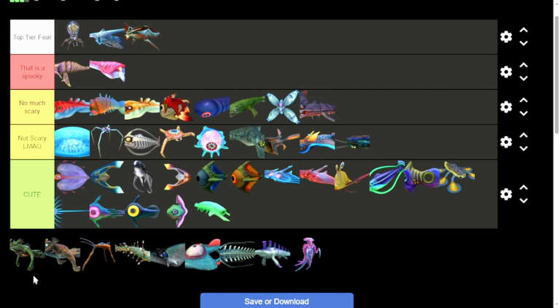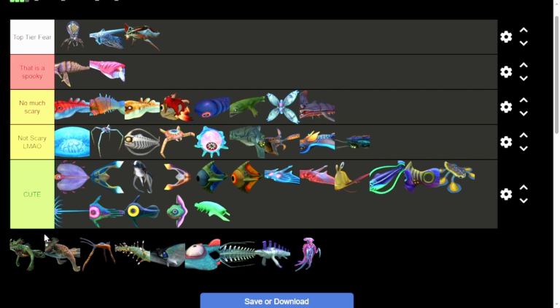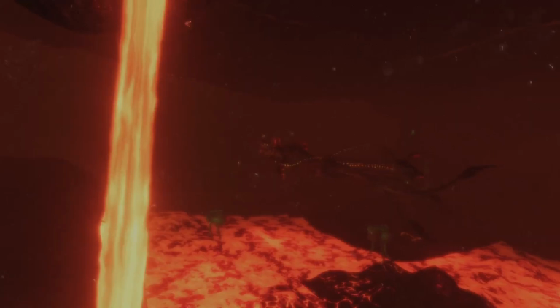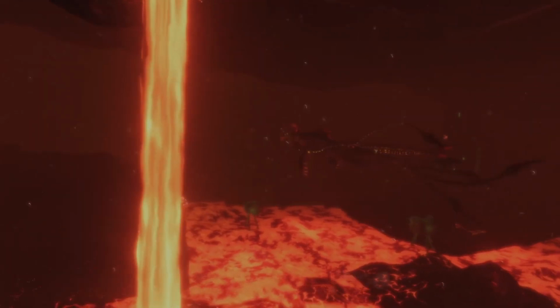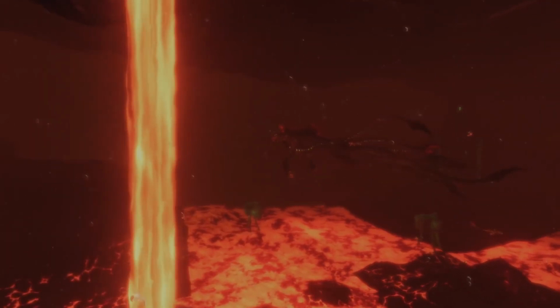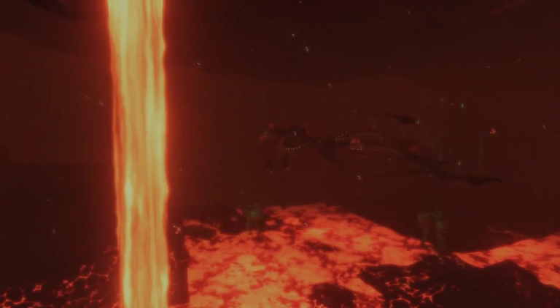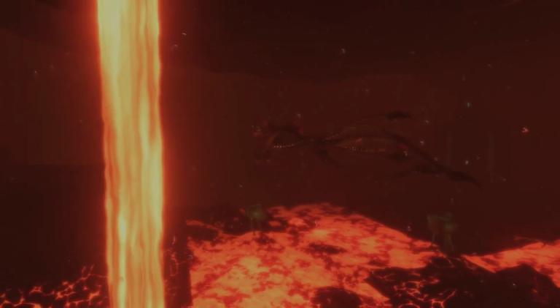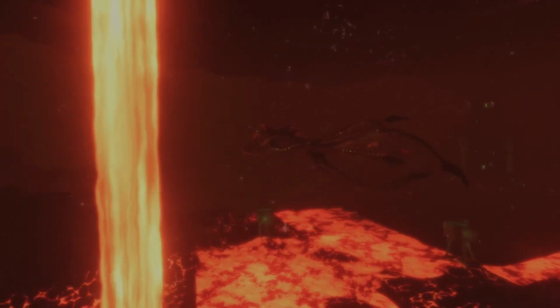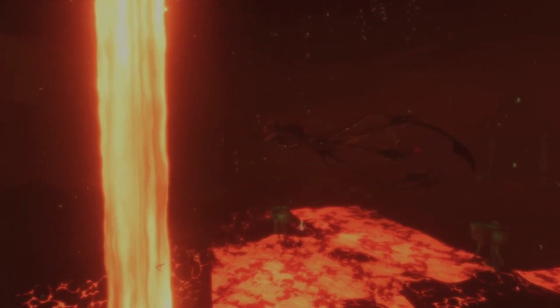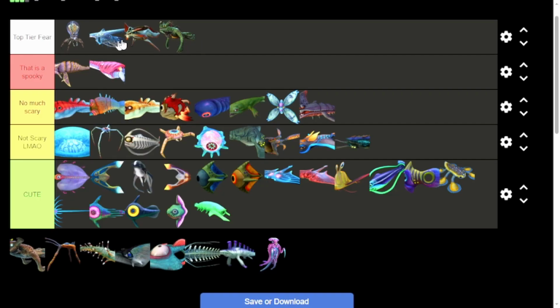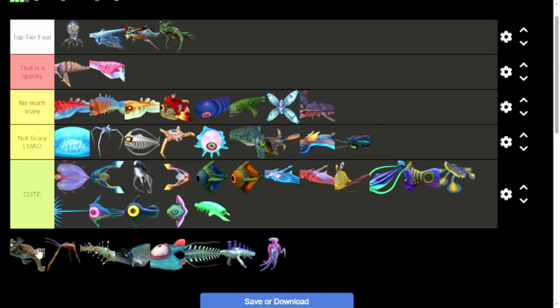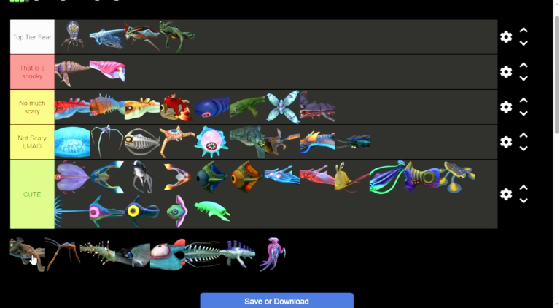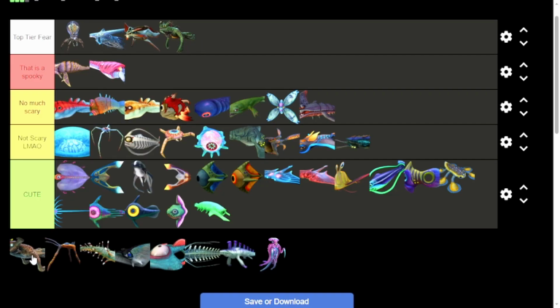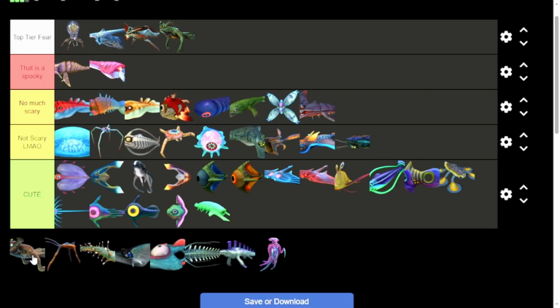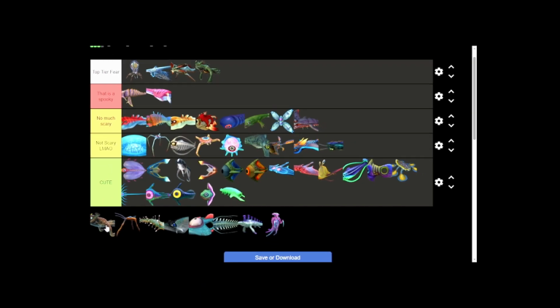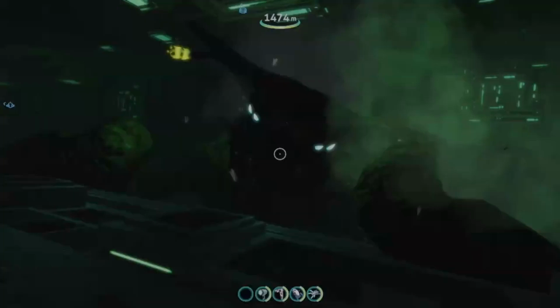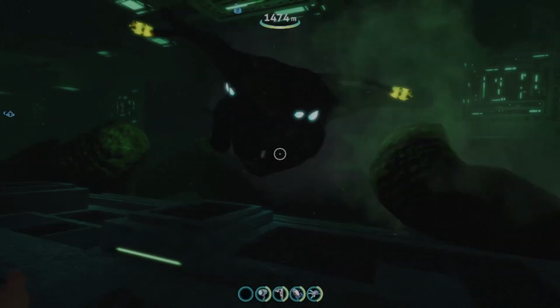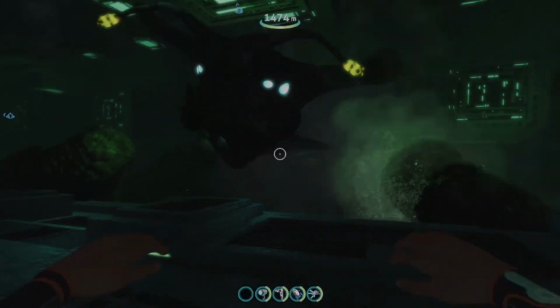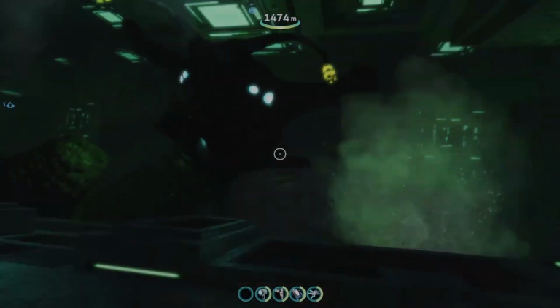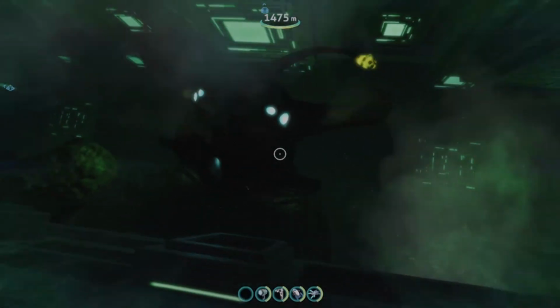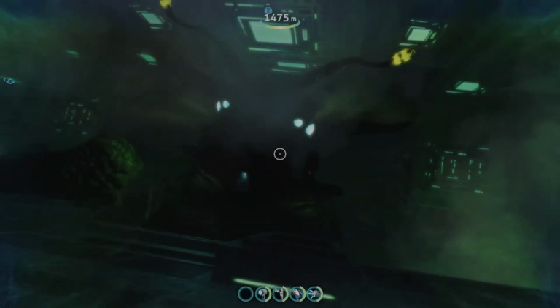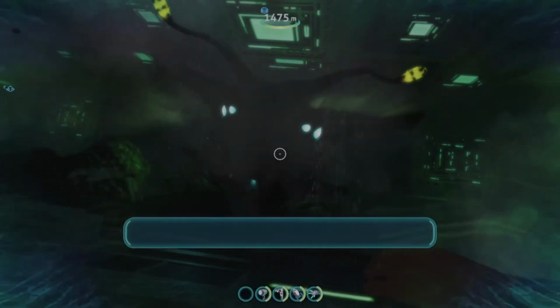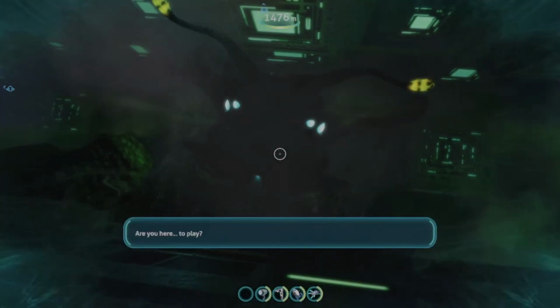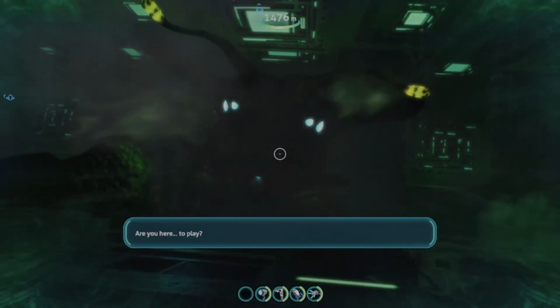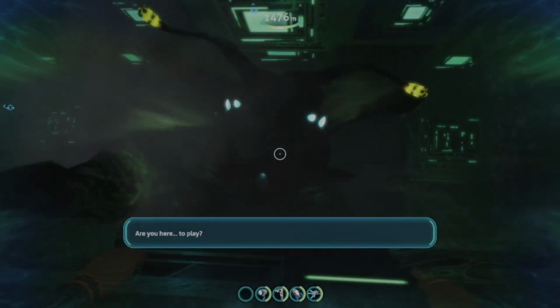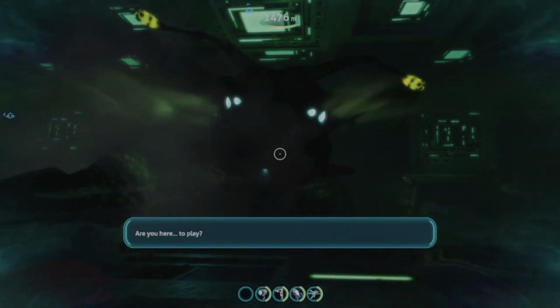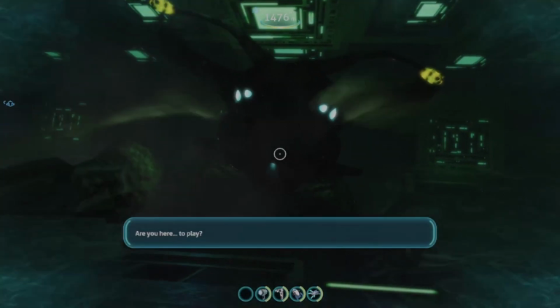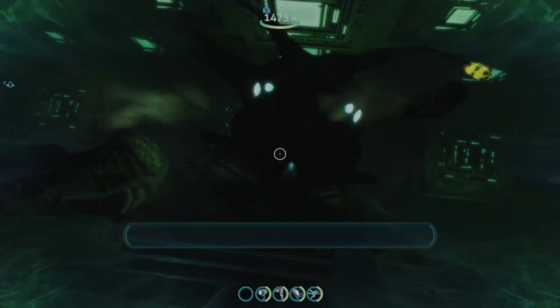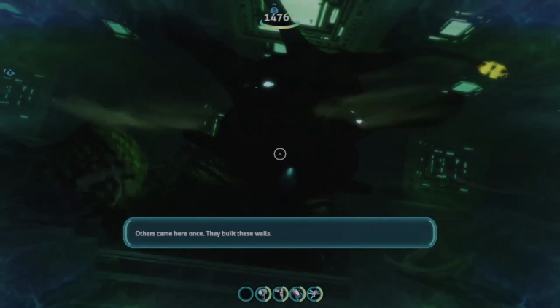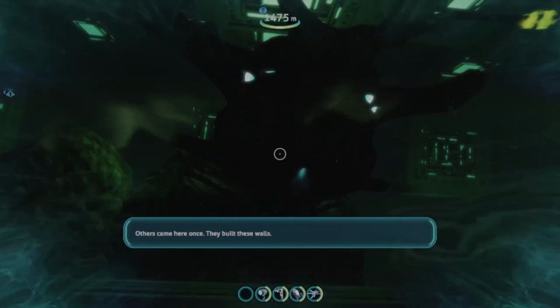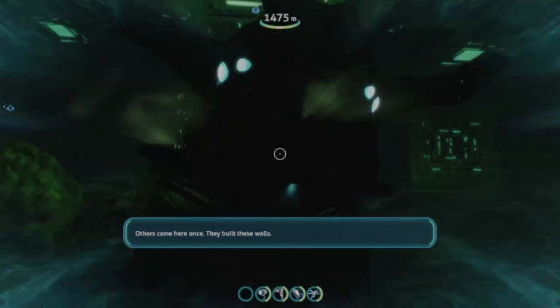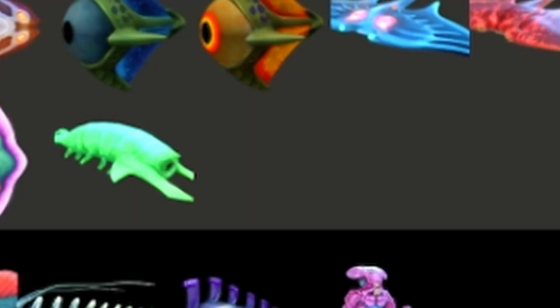Sea Dragon Leviathan — I can't see it being anywhere else but the top. Now we've got the Empress. It all depends if you know if she's nice. If you don't know if she's nice, she's absolutely horrifying. But once you figure out she's nice, she's quite cute.